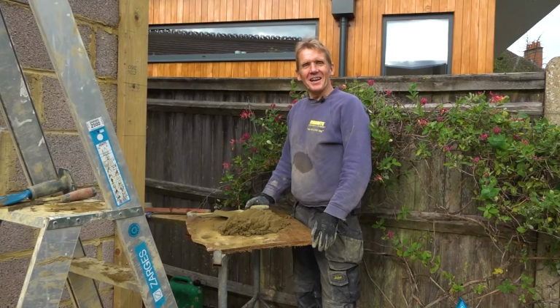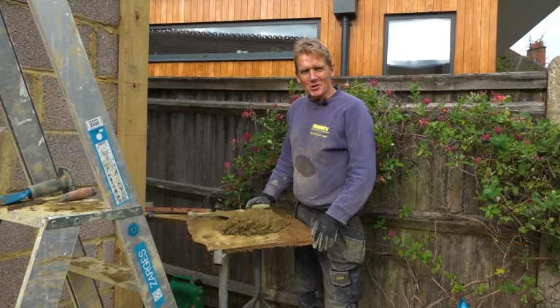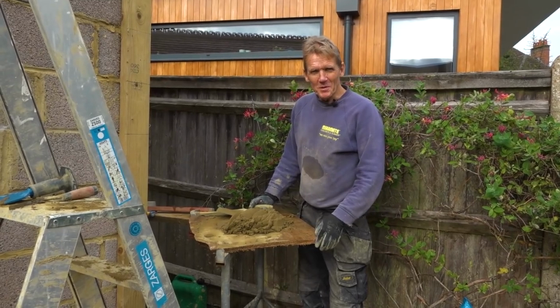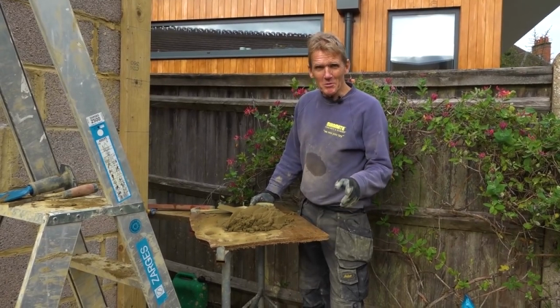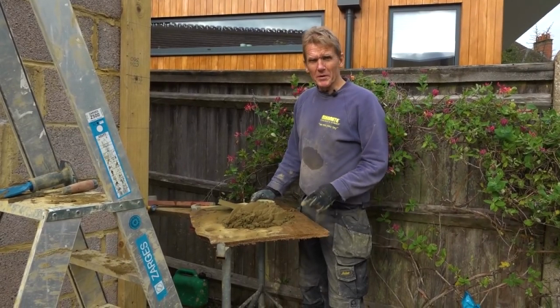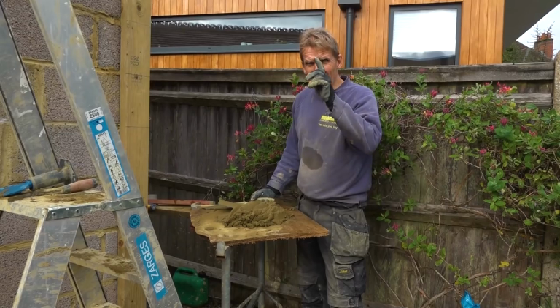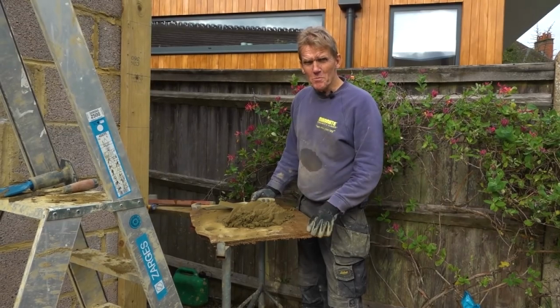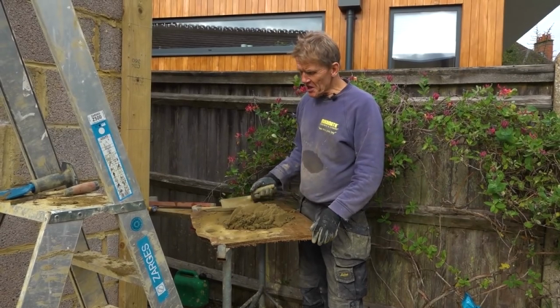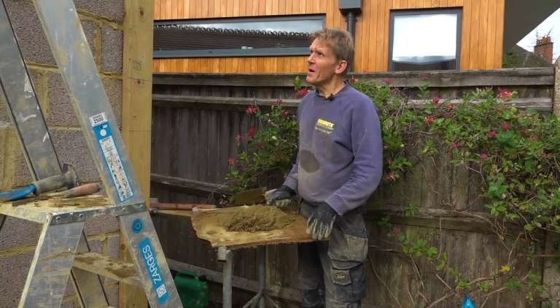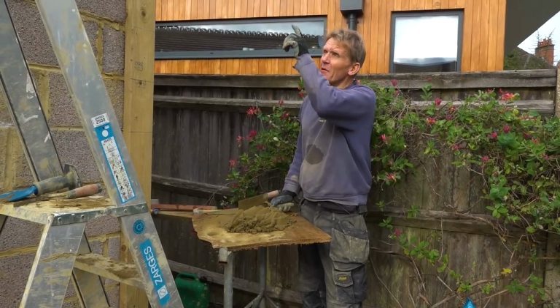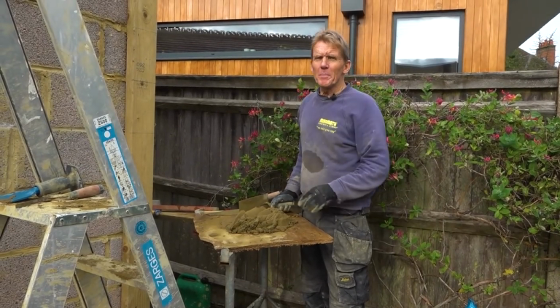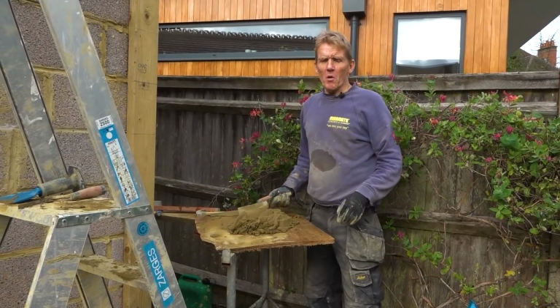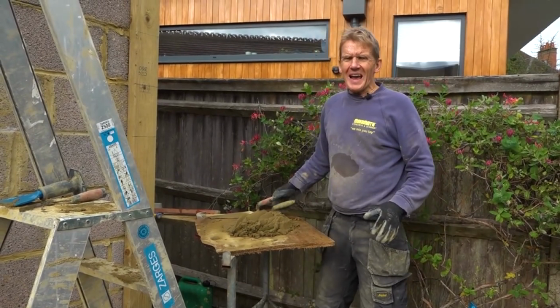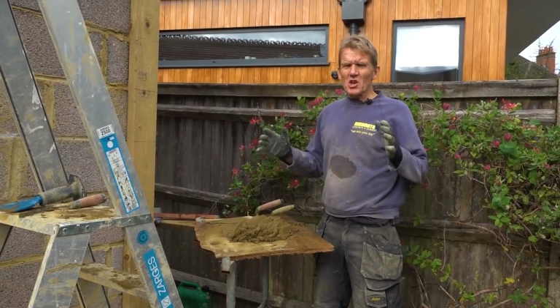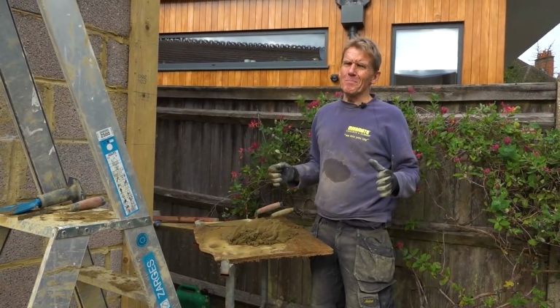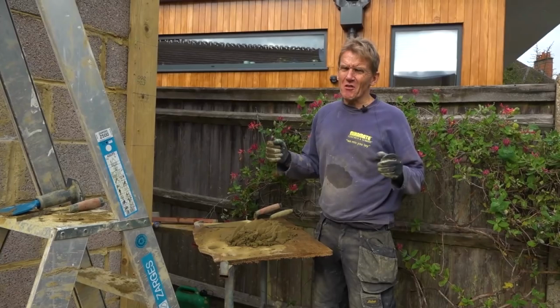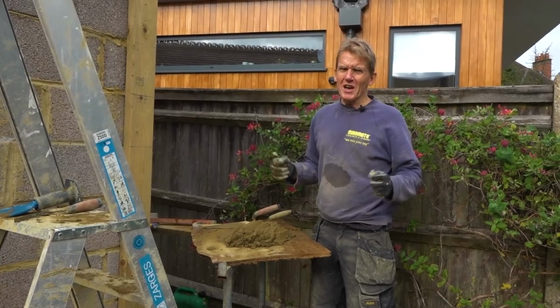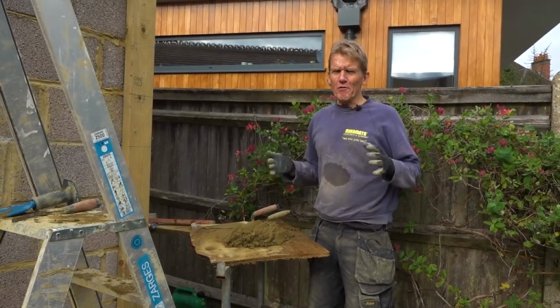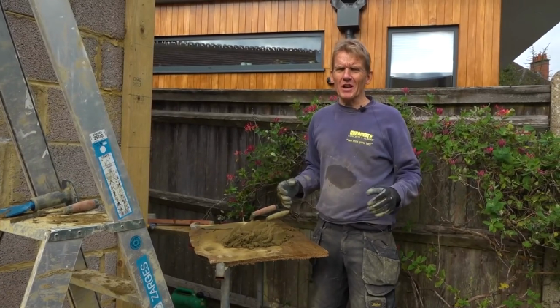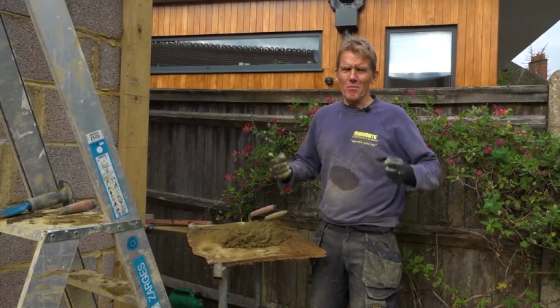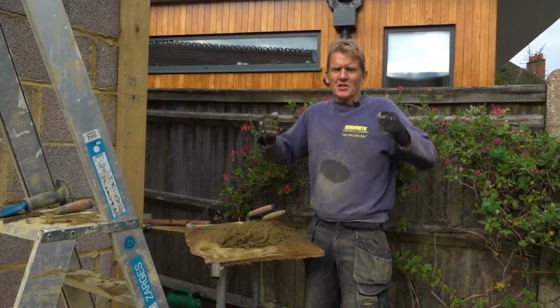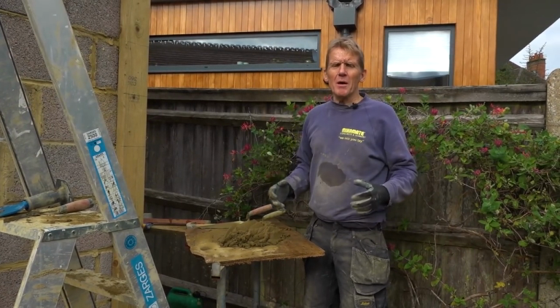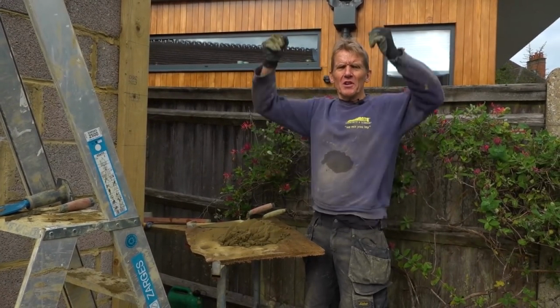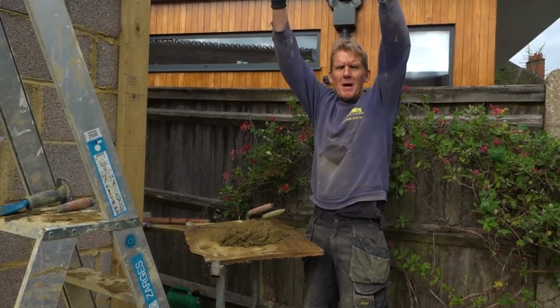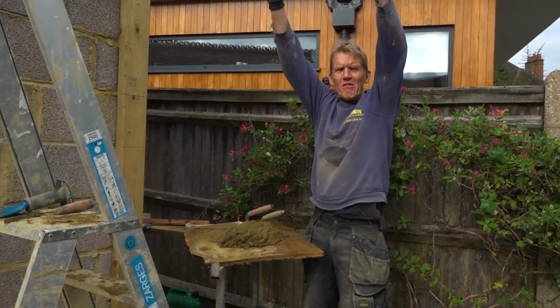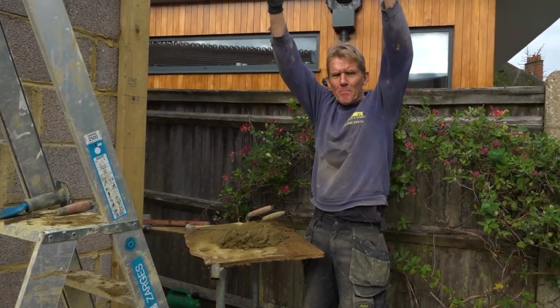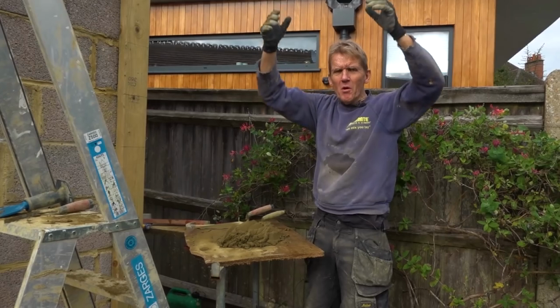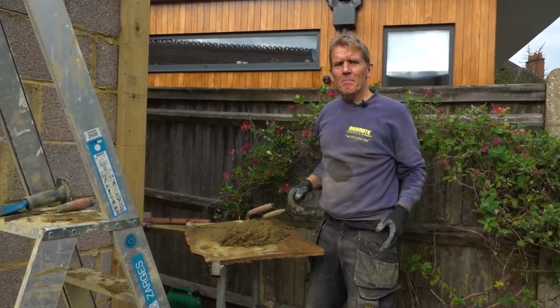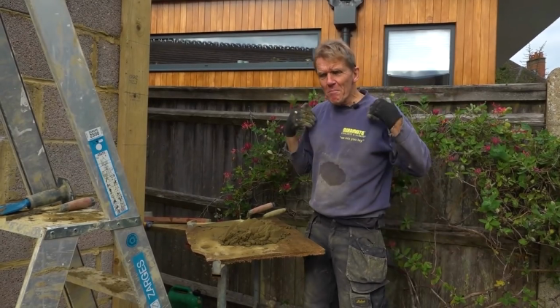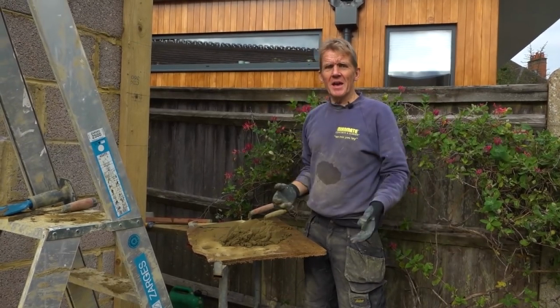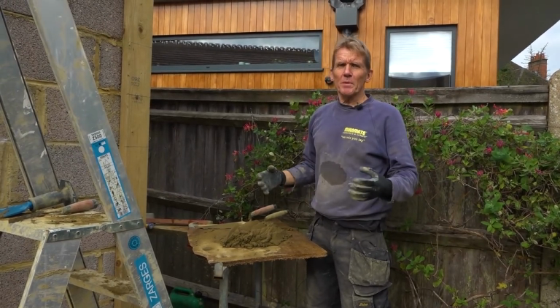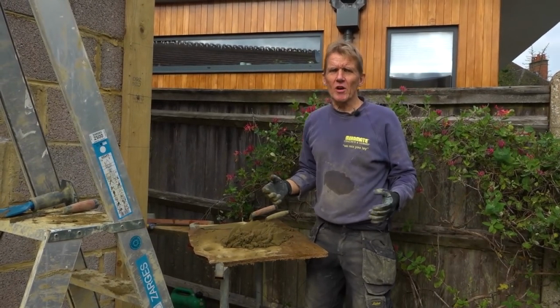Hello, I'm Roger Bisbee. Welcome to Skill Builder and another two-minute tip. I've been doing a bit of block work and these concrete blocks are really hard. If you're a bricklayer, you're probably toned up and you can lift them up very high and put them on. But for me, it's a bit of a struggle.